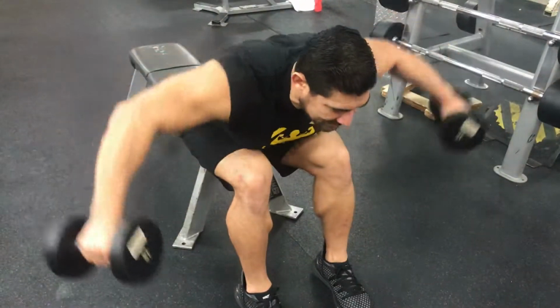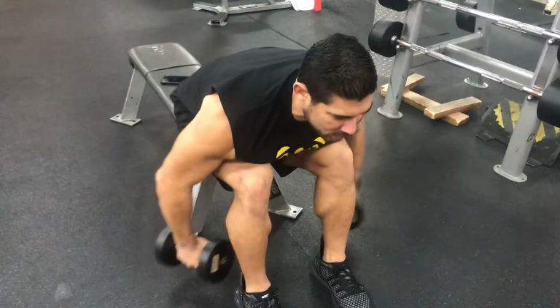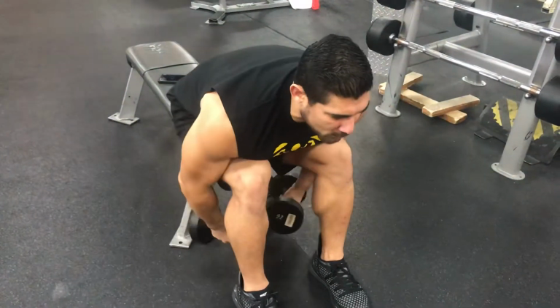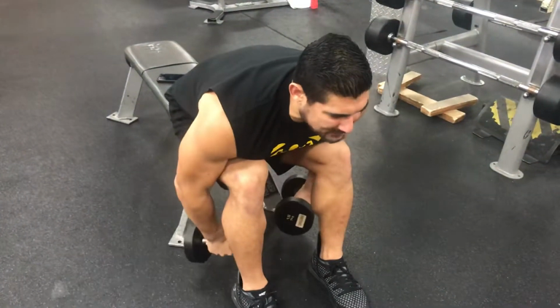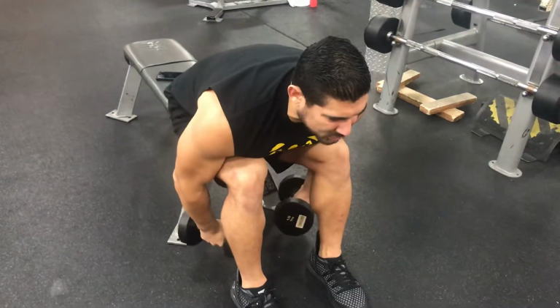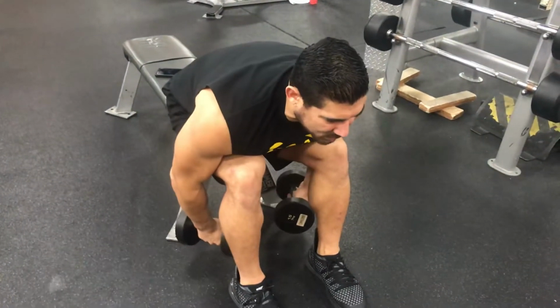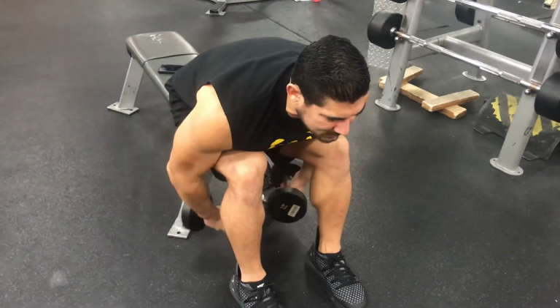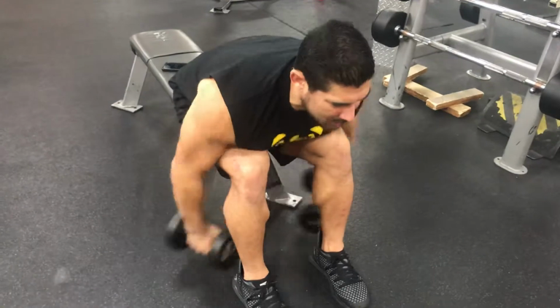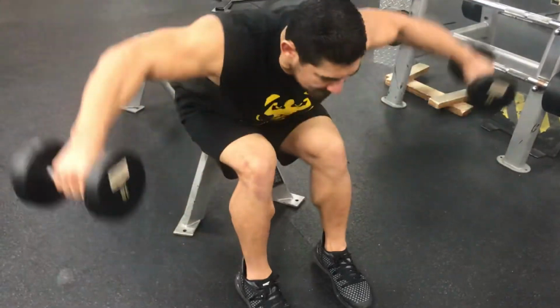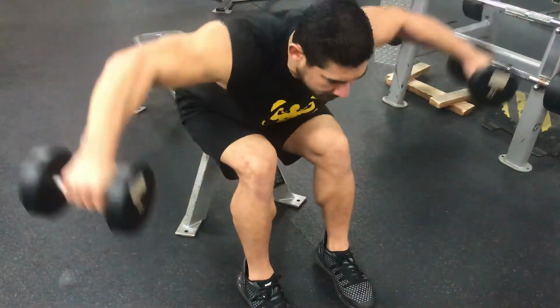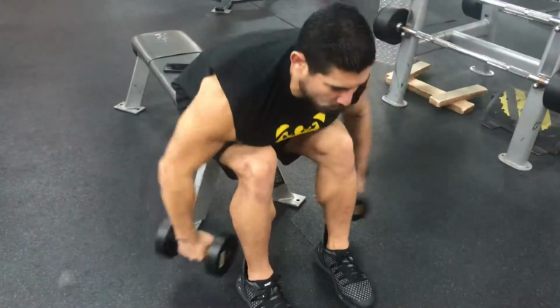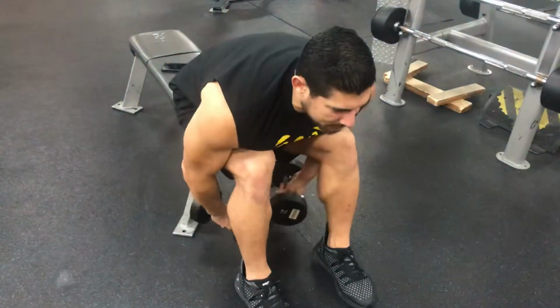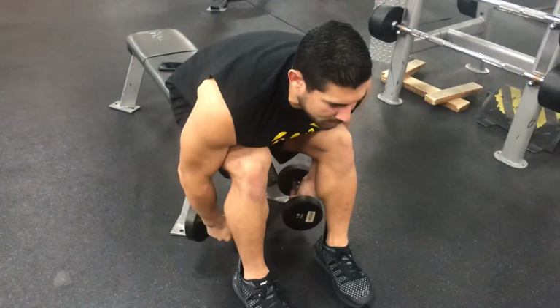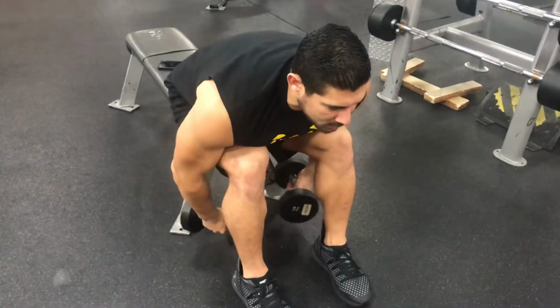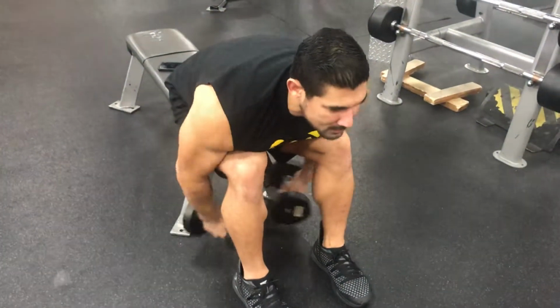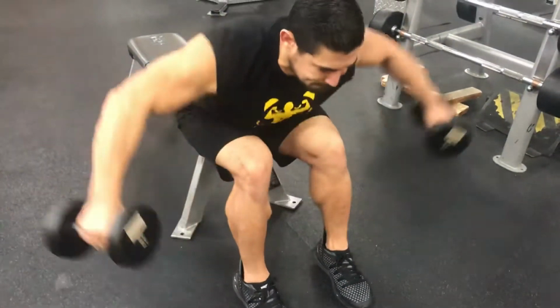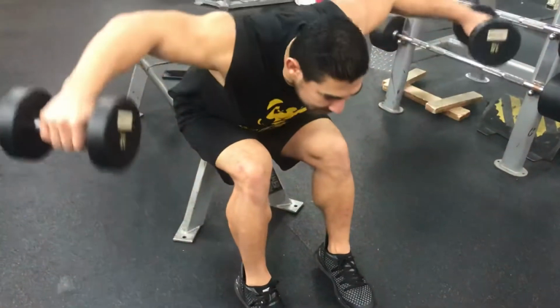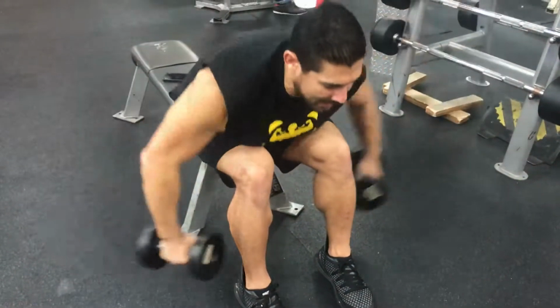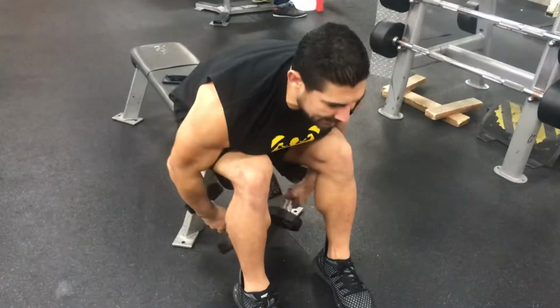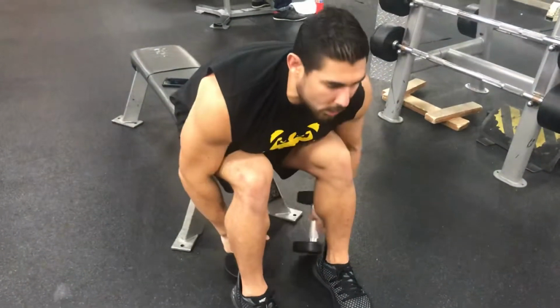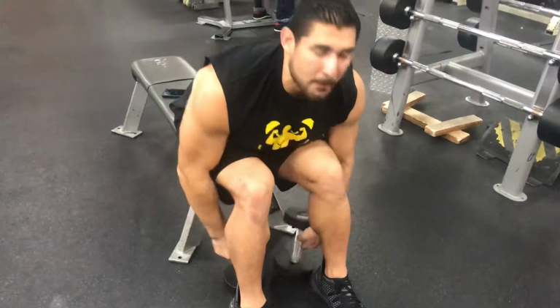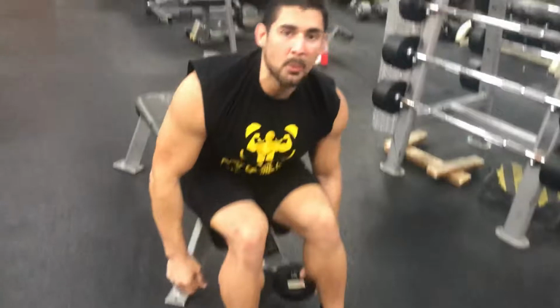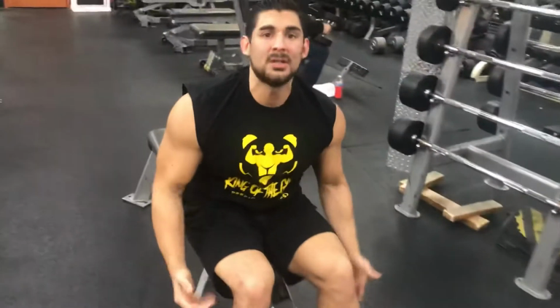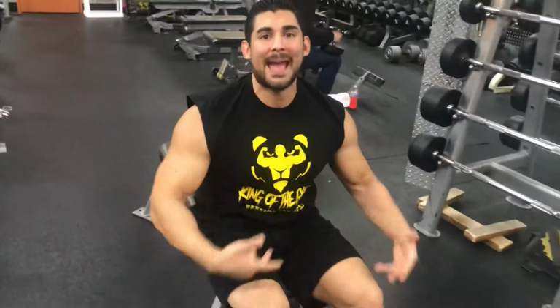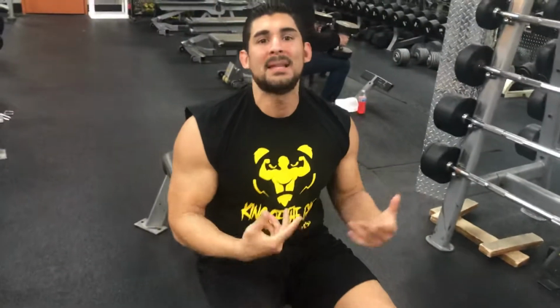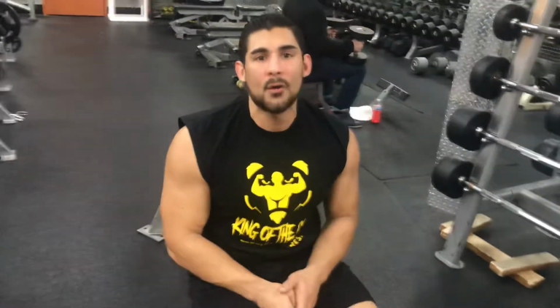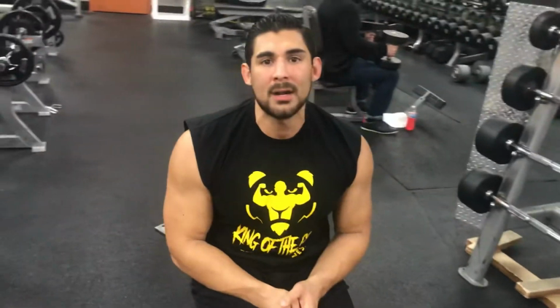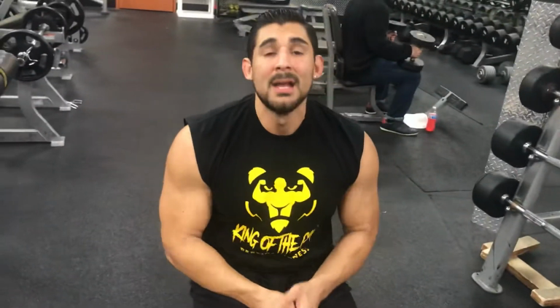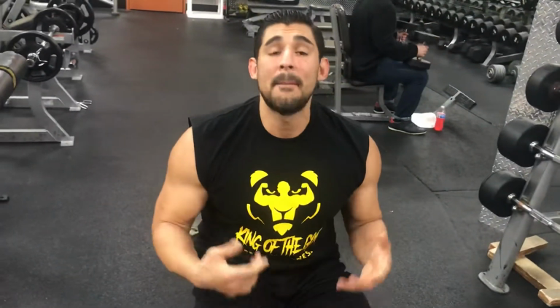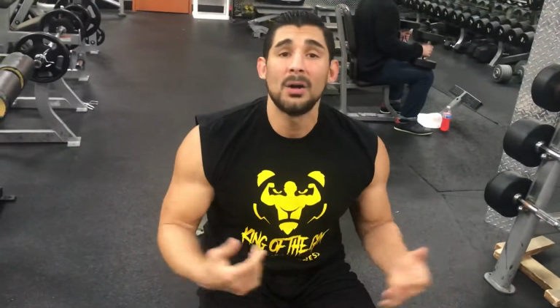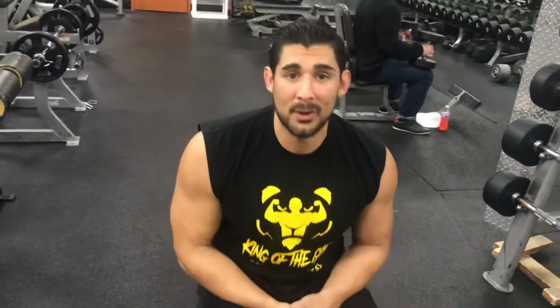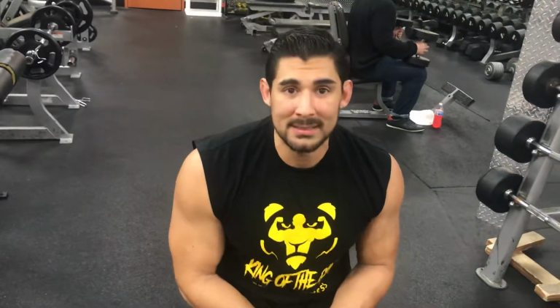And here it is. Two more reps to make sure you got it correct. And there you go — the proper way of doing a bent-over dumbbell lateral raise.